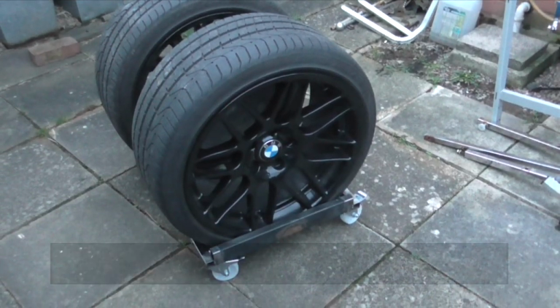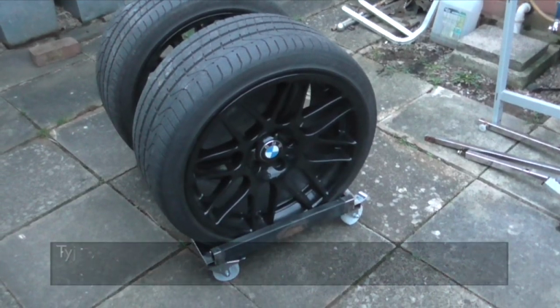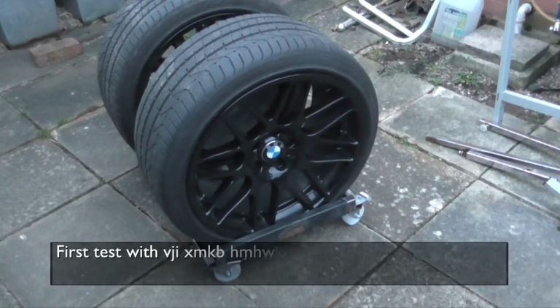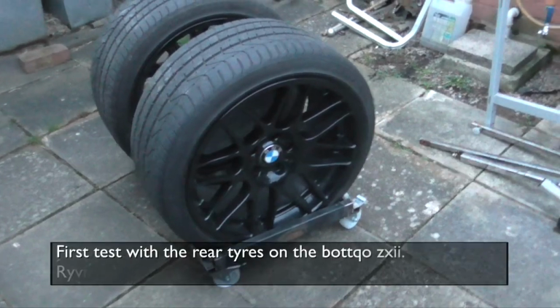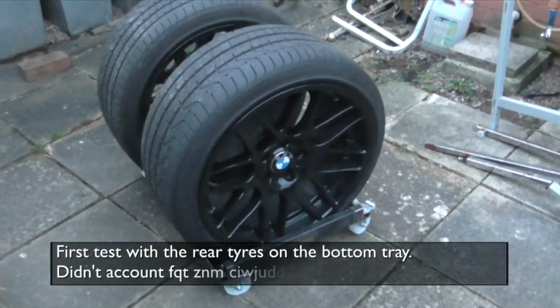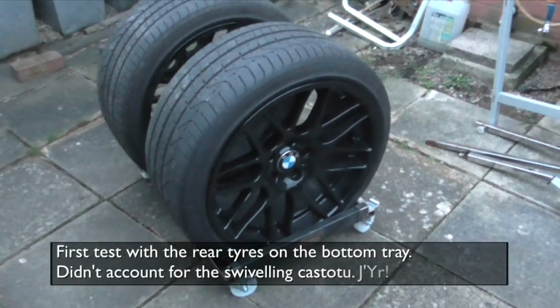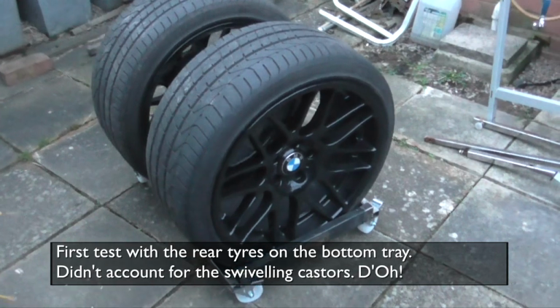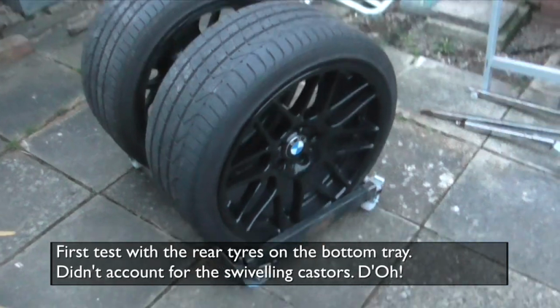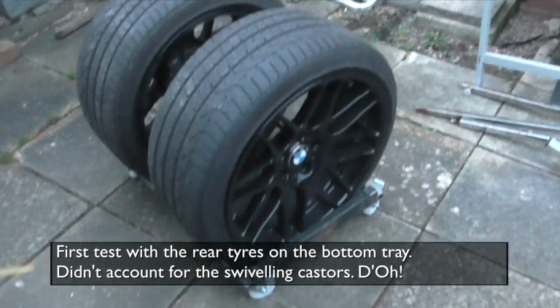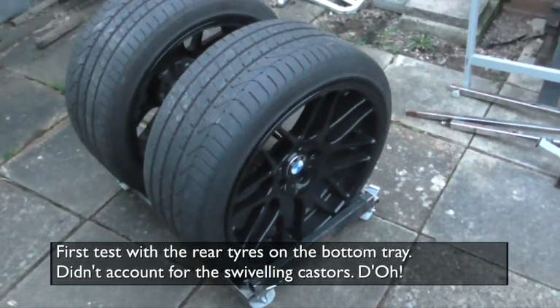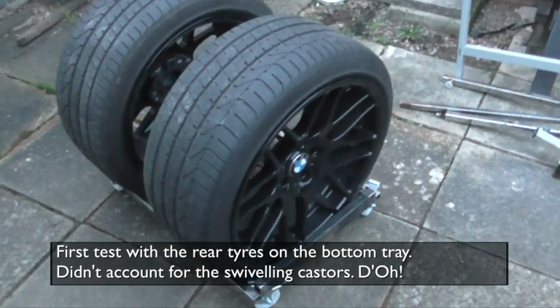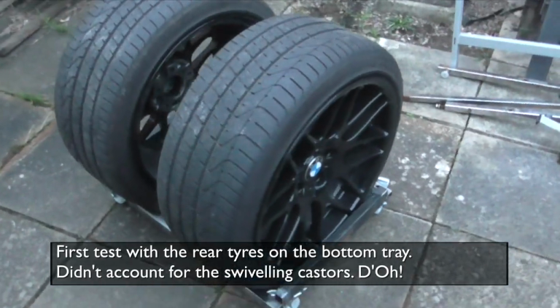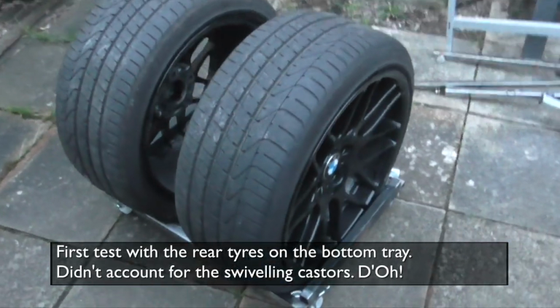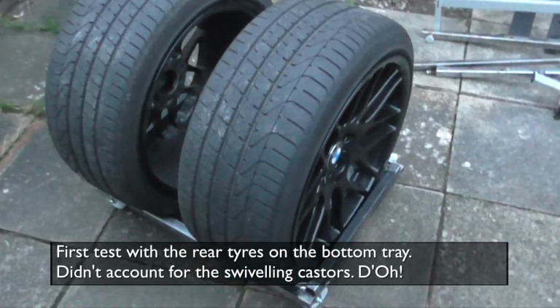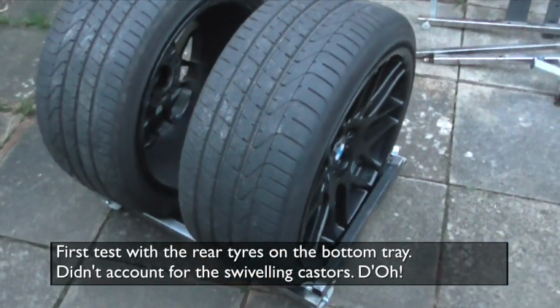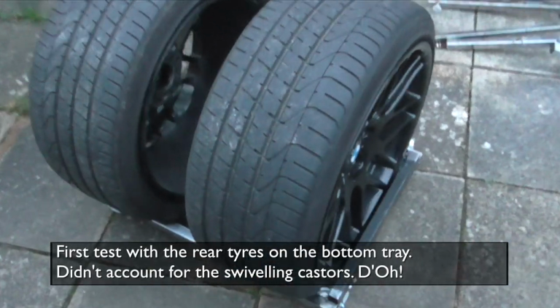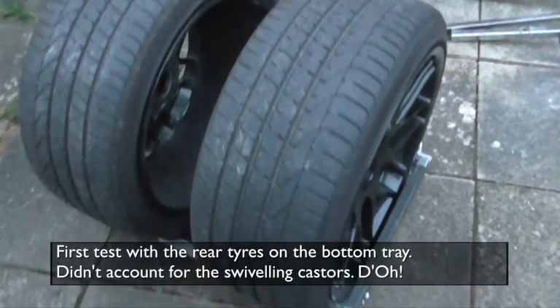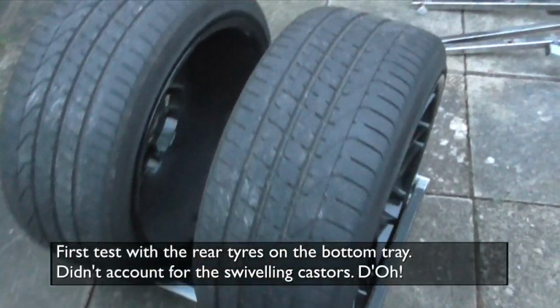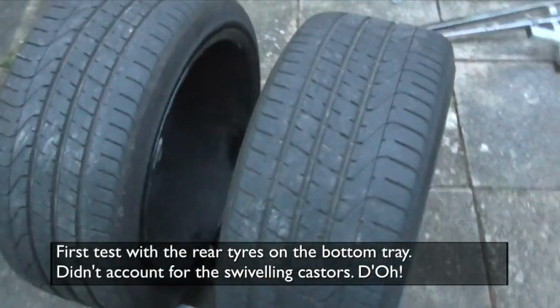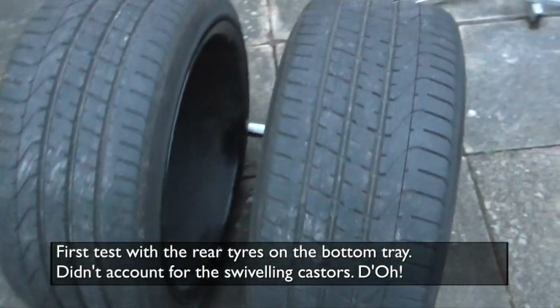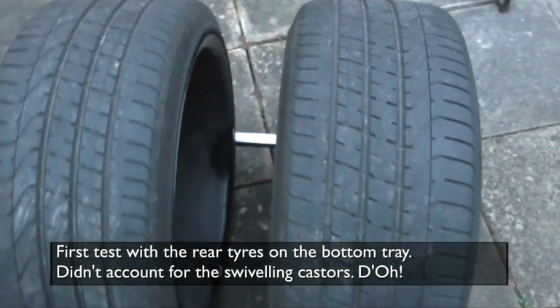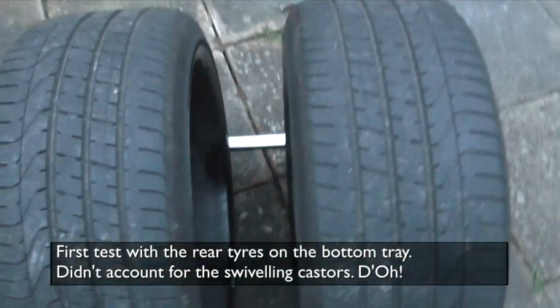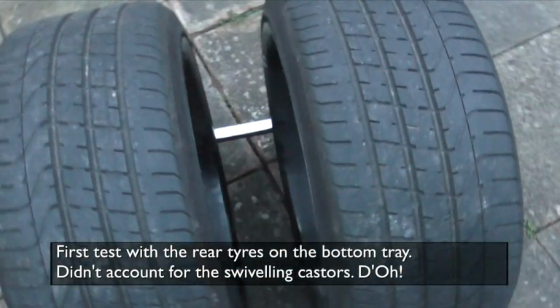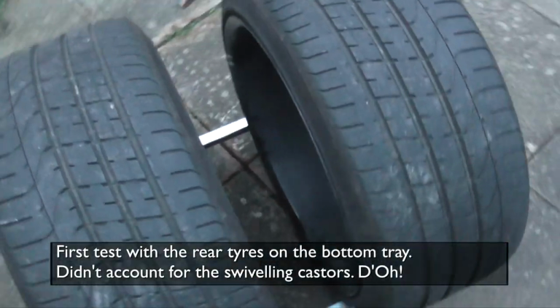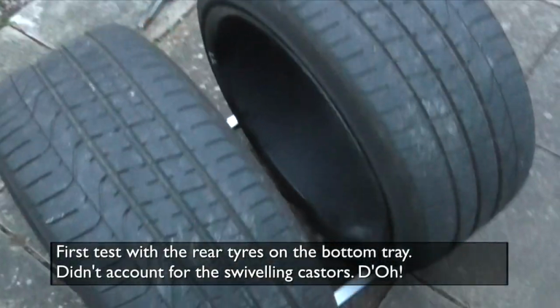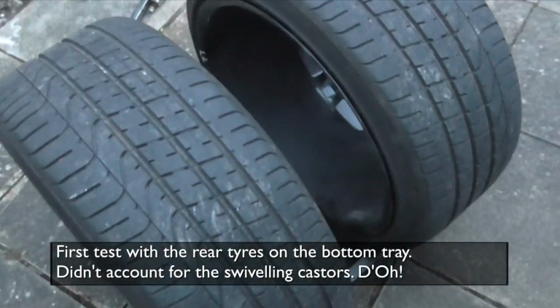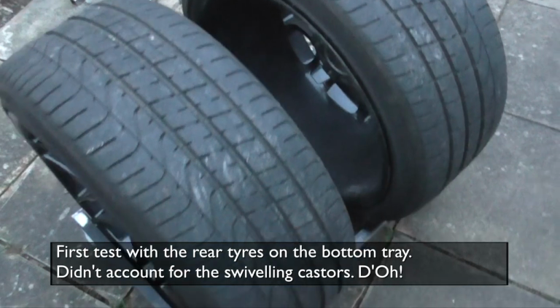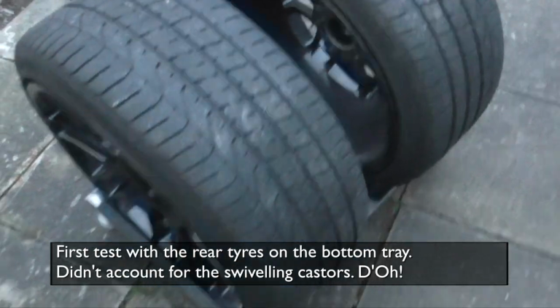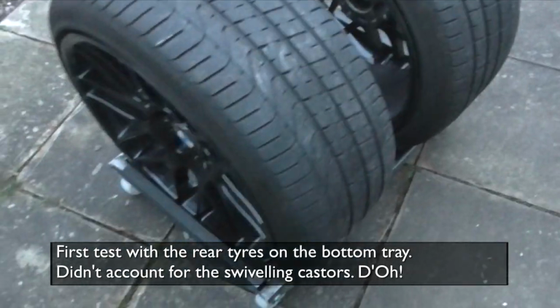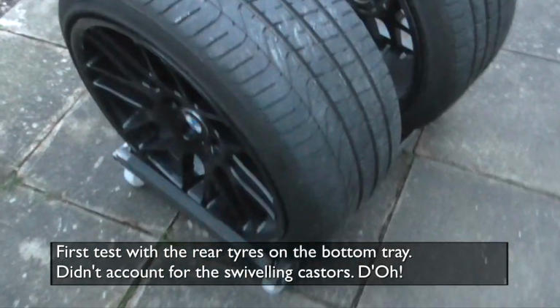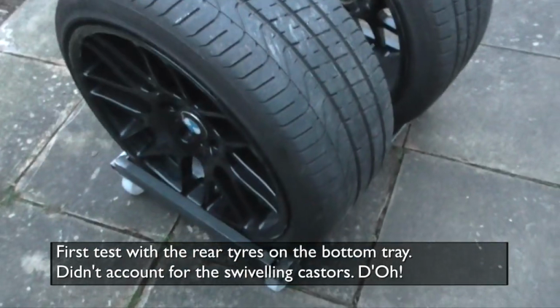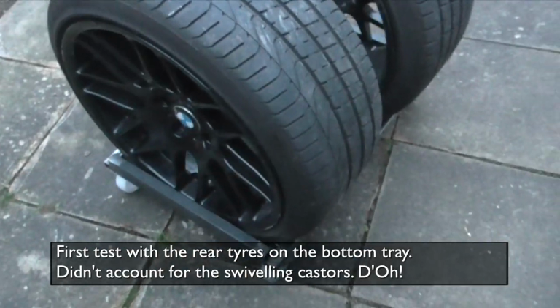So here's the first test fit onto the bottom tray. It's pretty good except the casters won't swivel. I keep forgetting this.